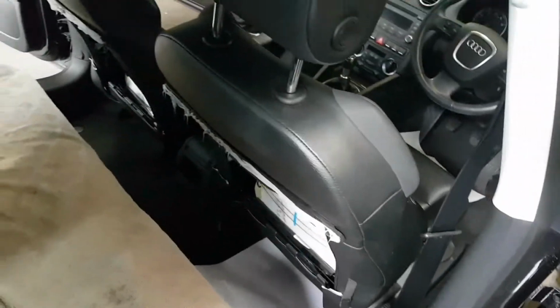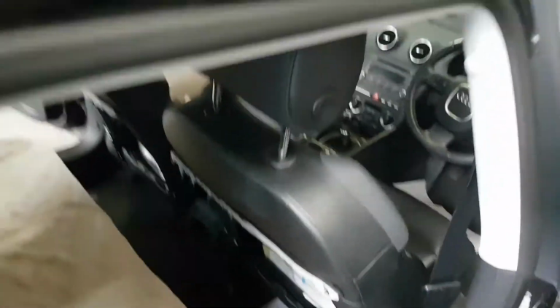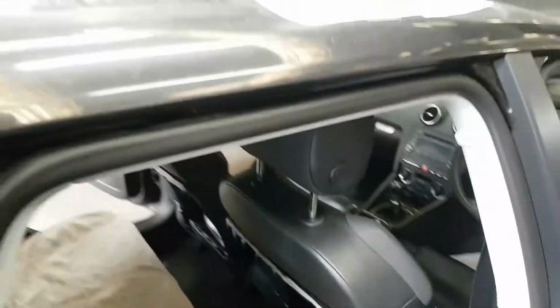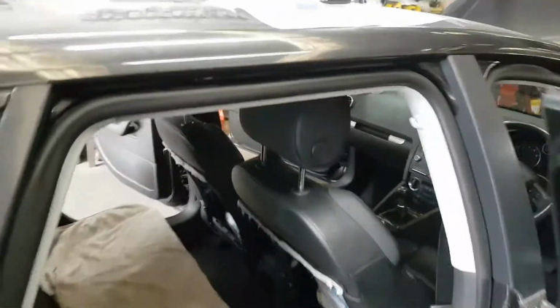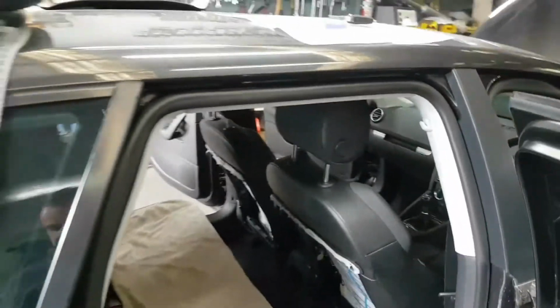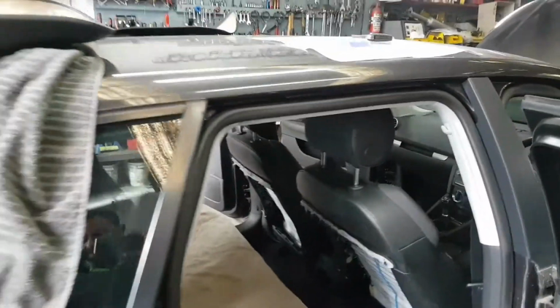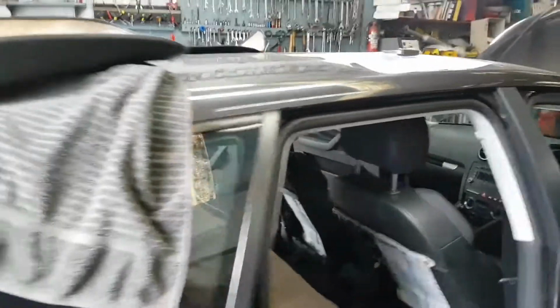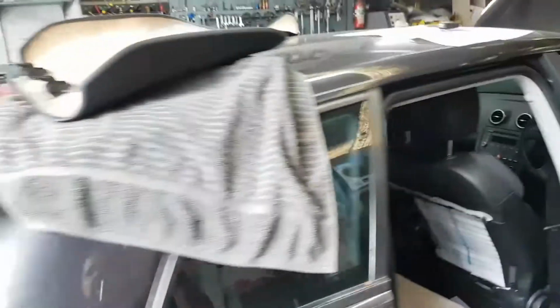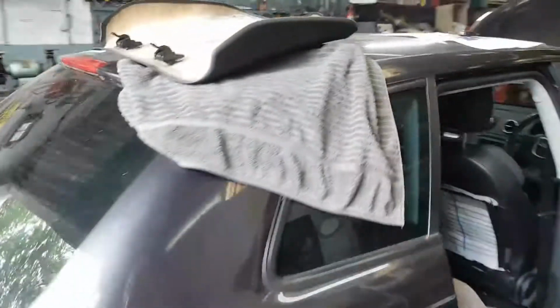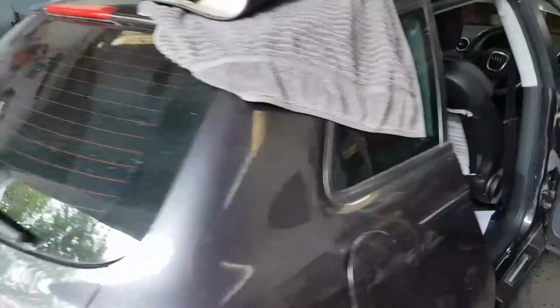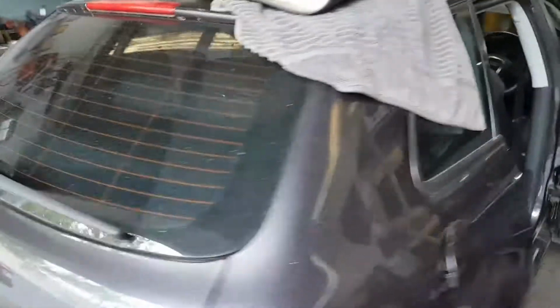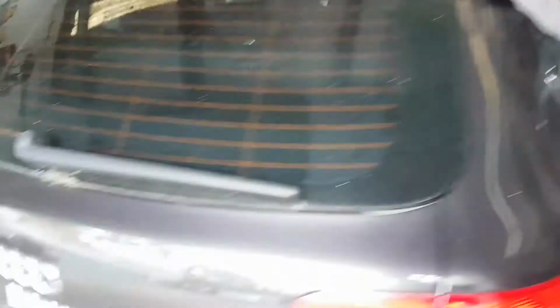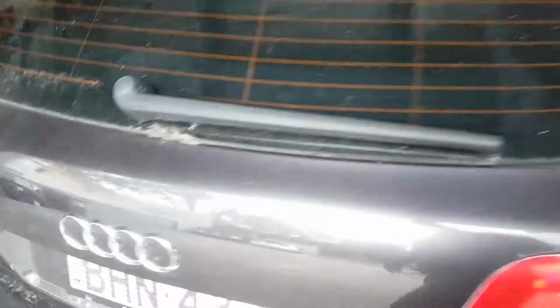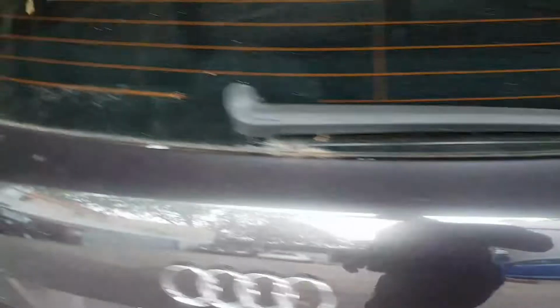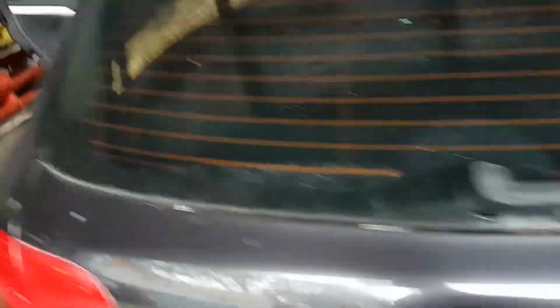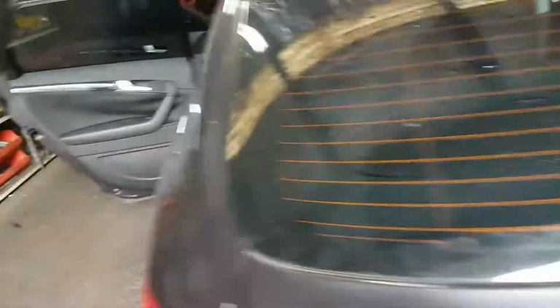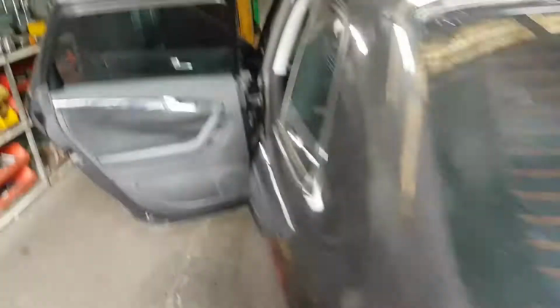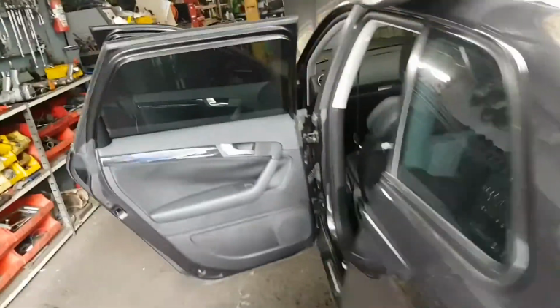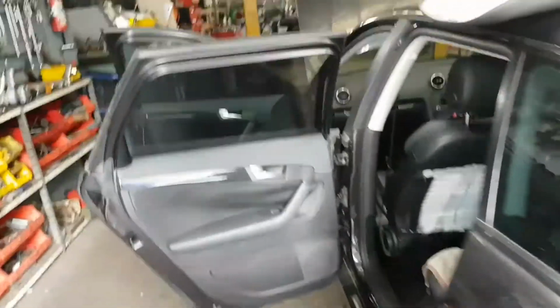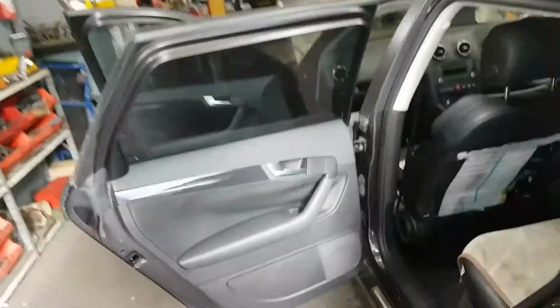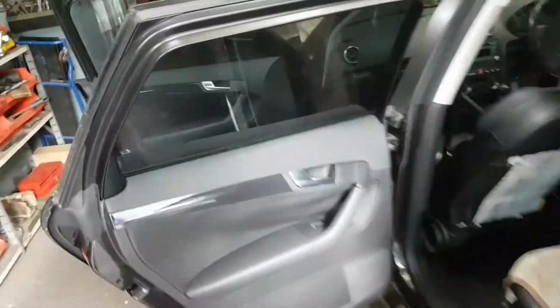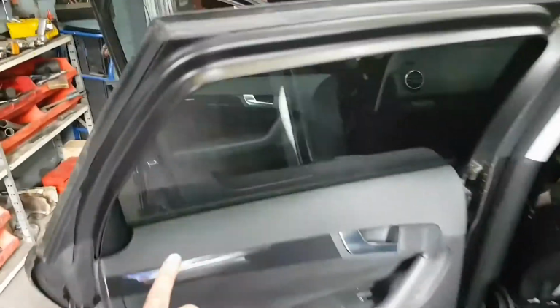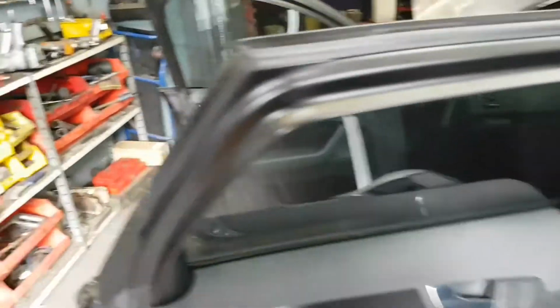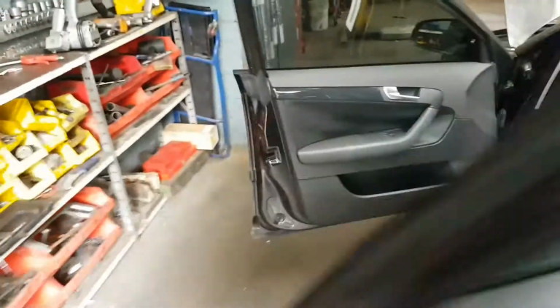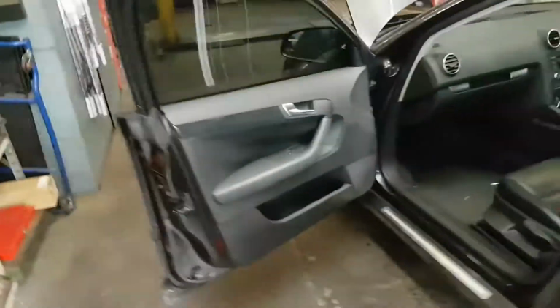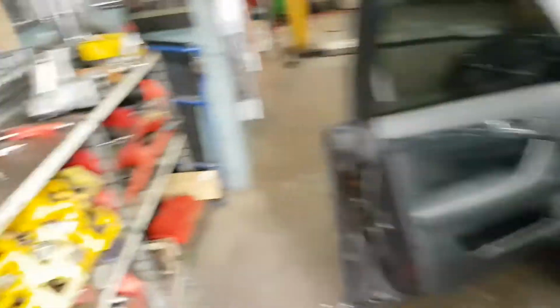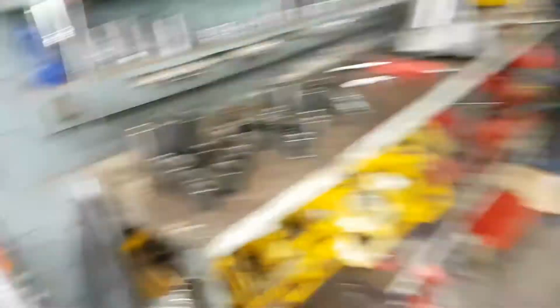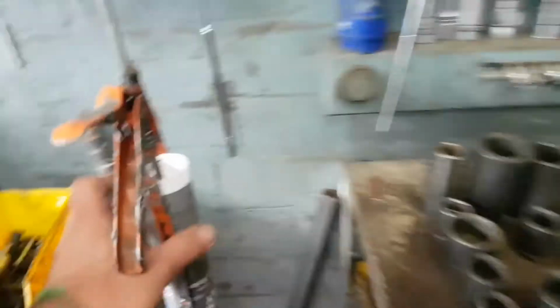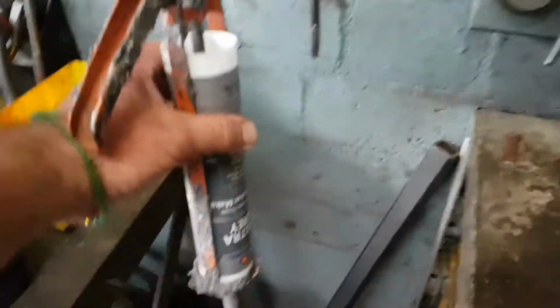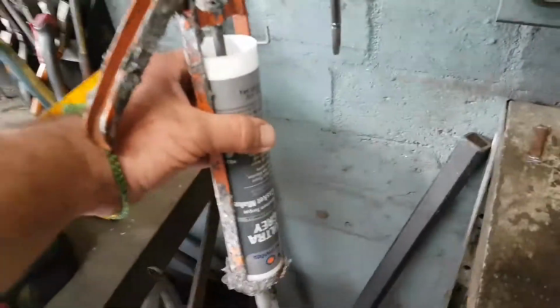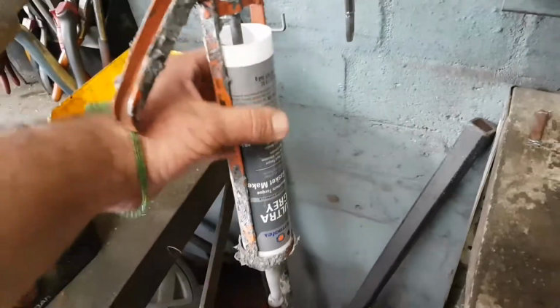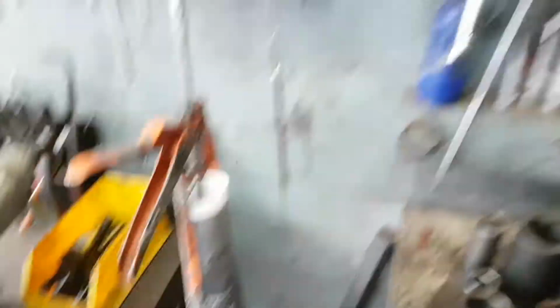G'day guys, we're gluing the back seats here on these Audi A3s. I've made previous videos about door trims and stuff. I use Permatex gasket maker.